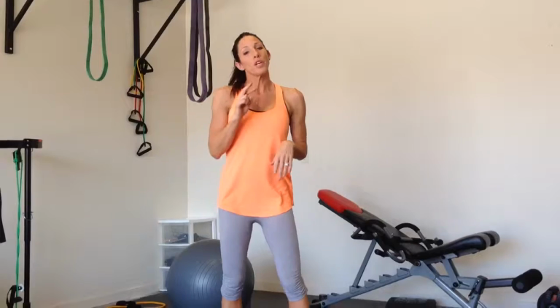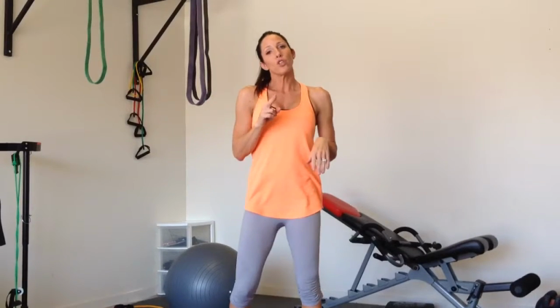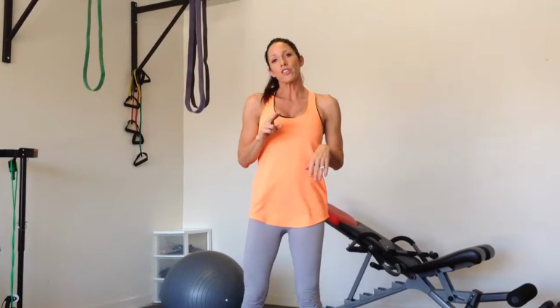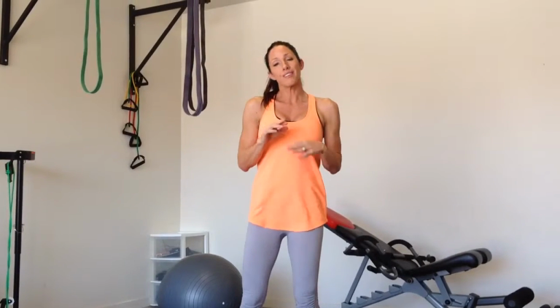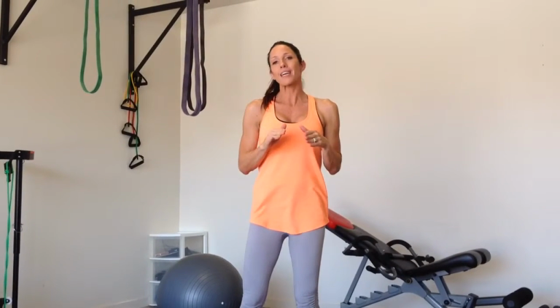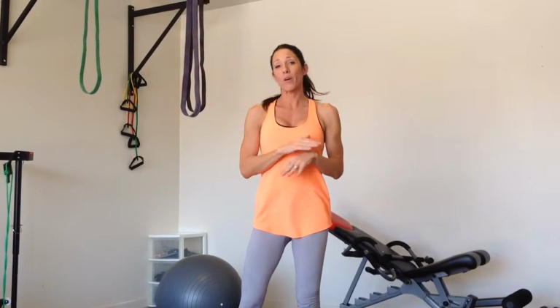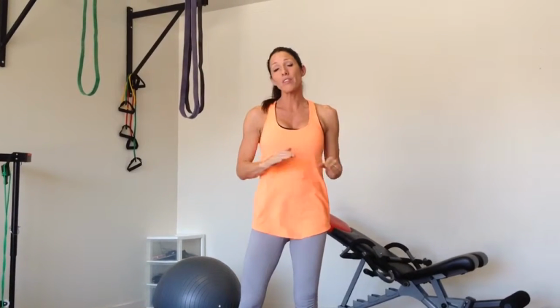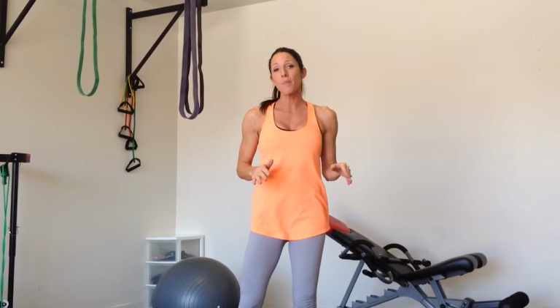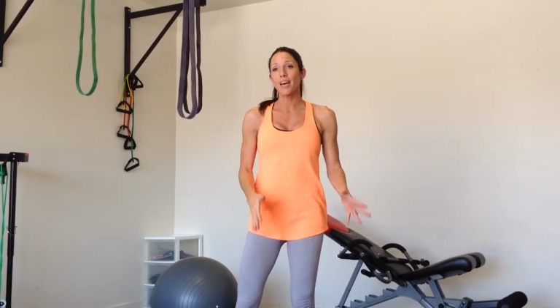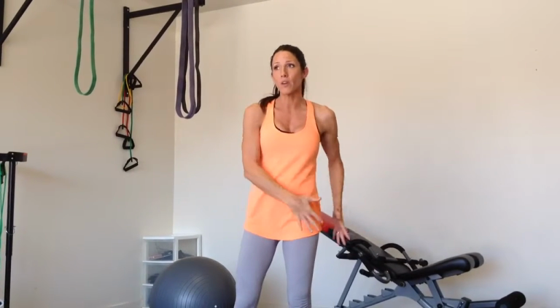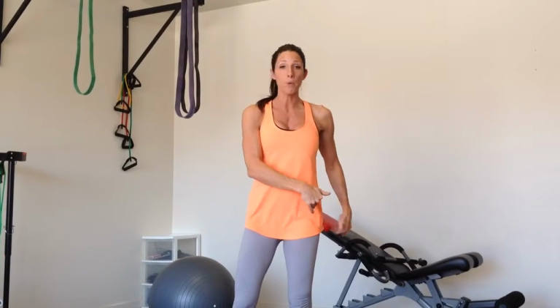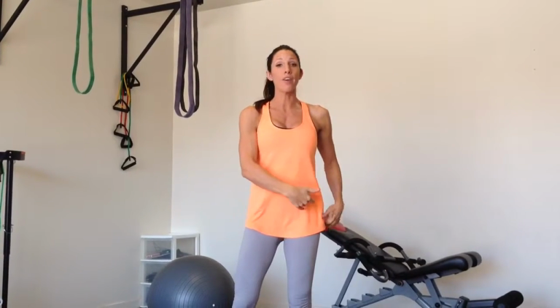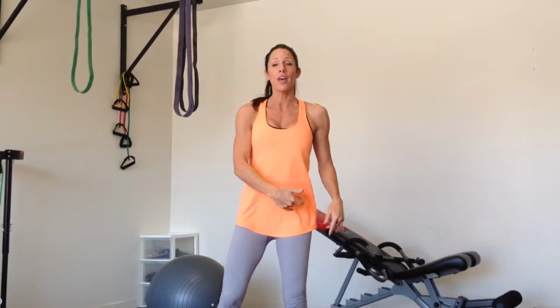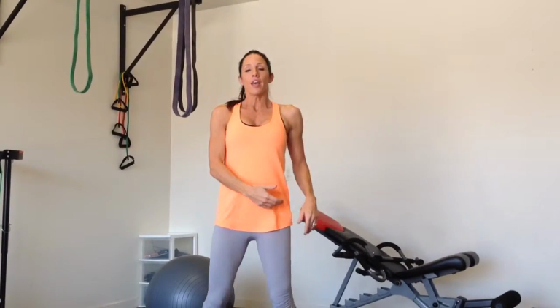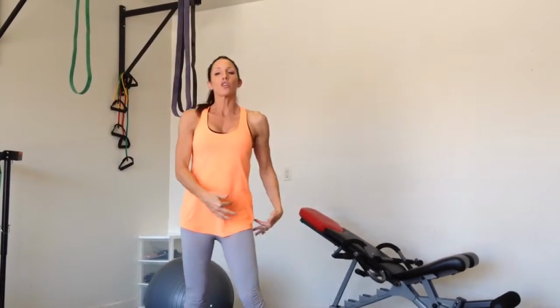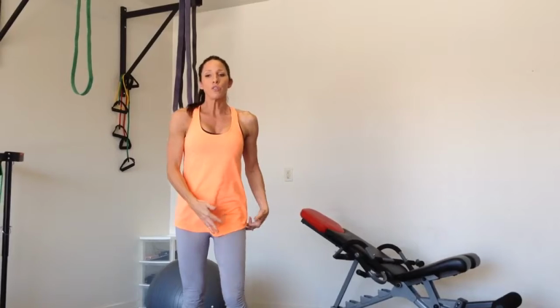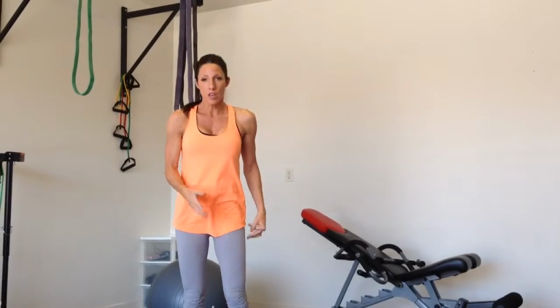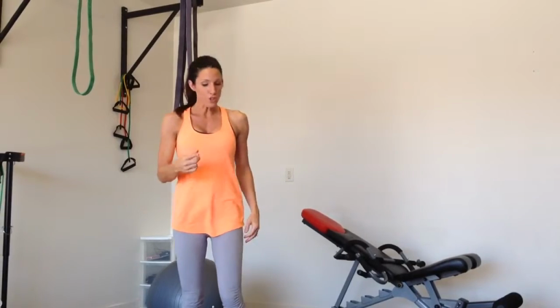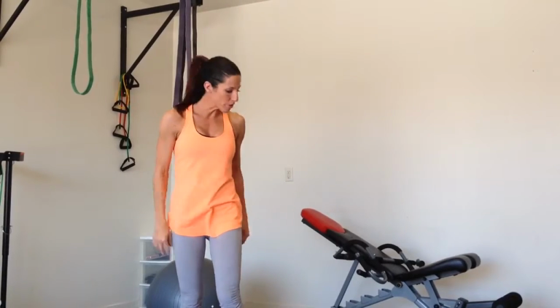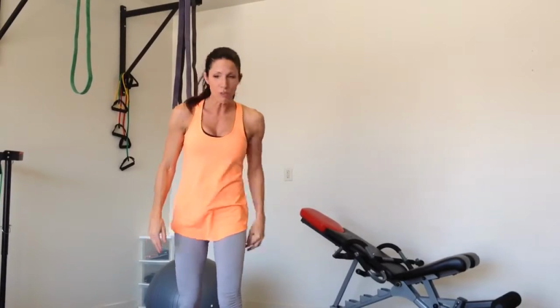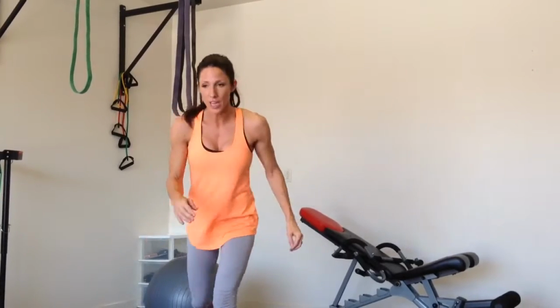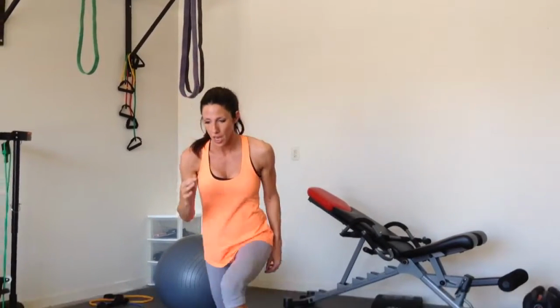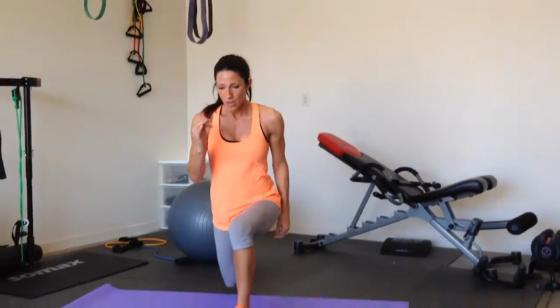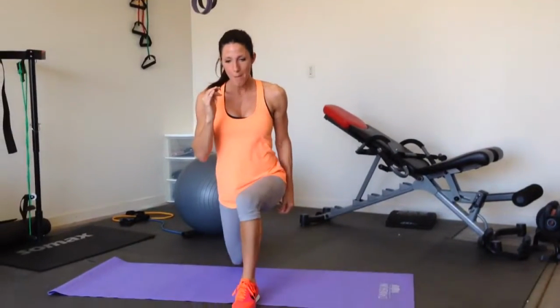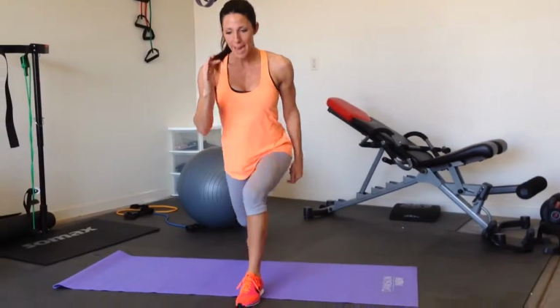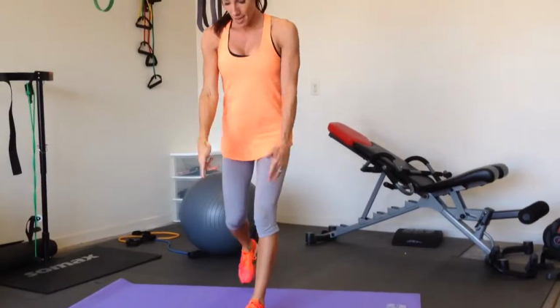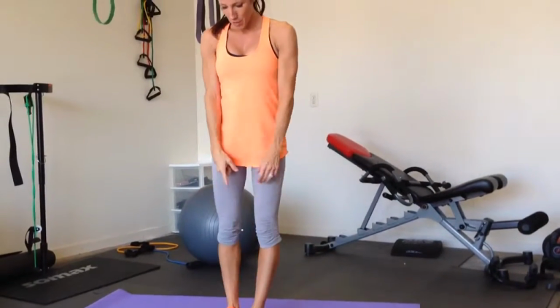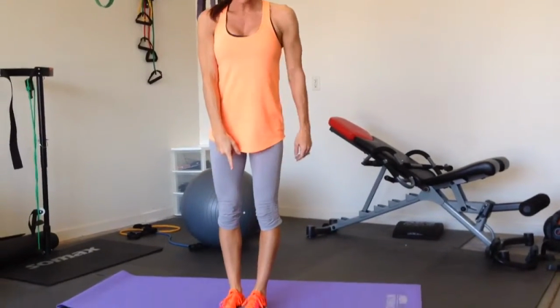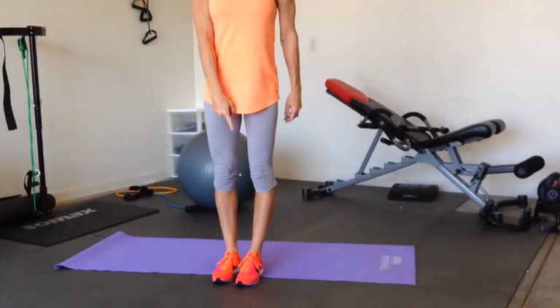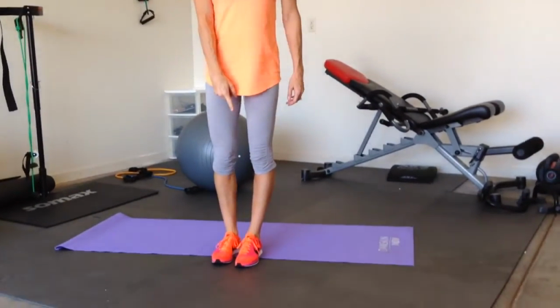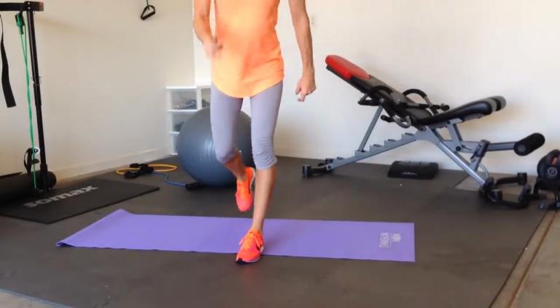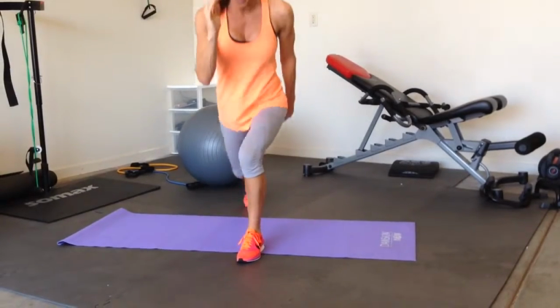We're going to do two exercises back-to-back without stopping. That'll create a burnout in our glutes. The first one is a reverse lunge. You're going to come back, then bring your foot right next to the other foot.